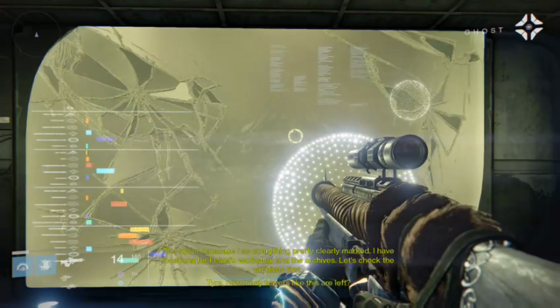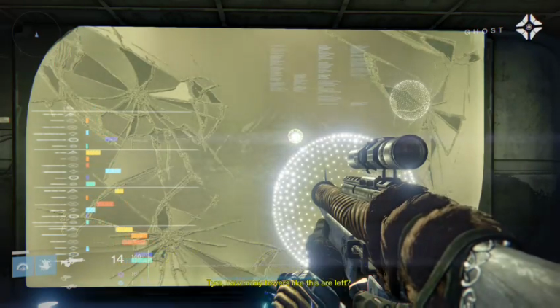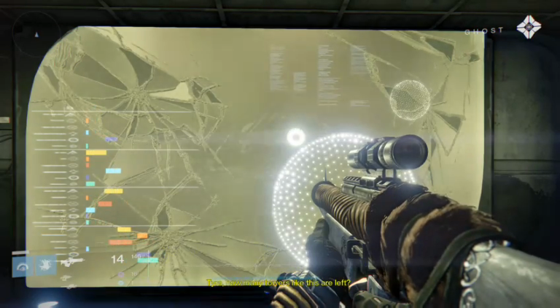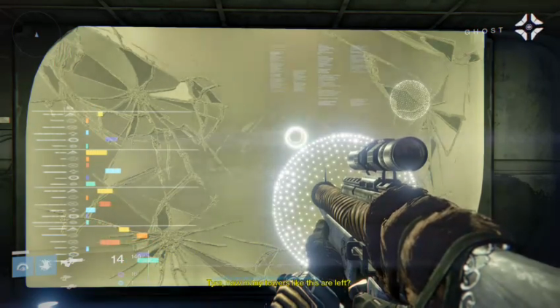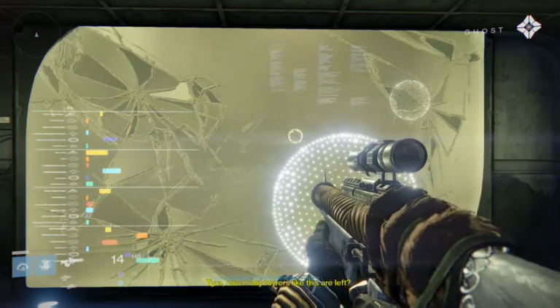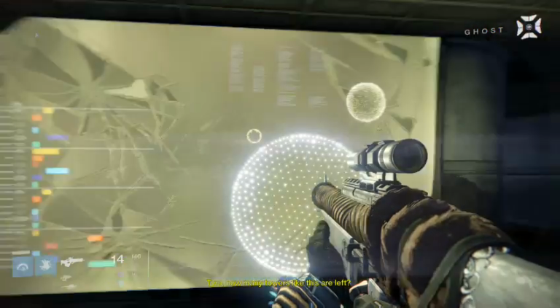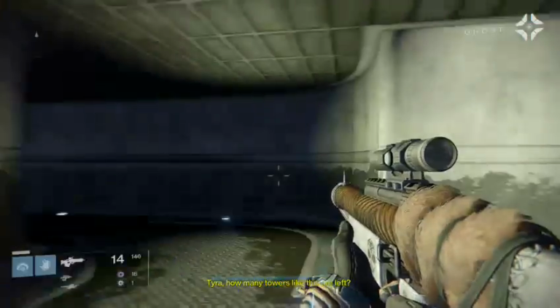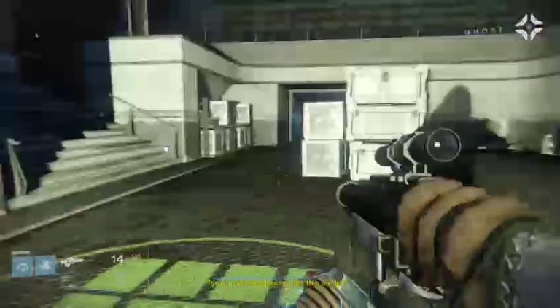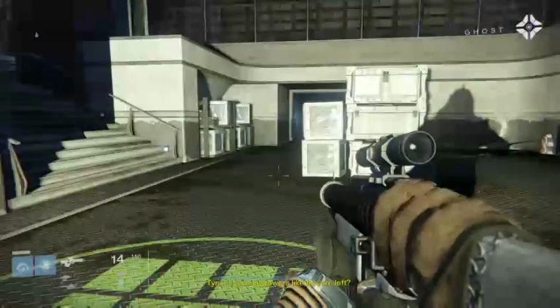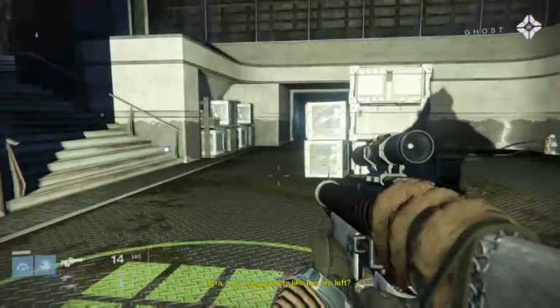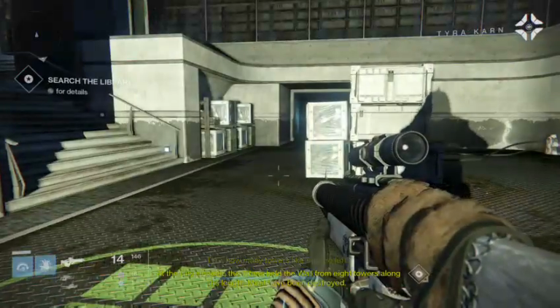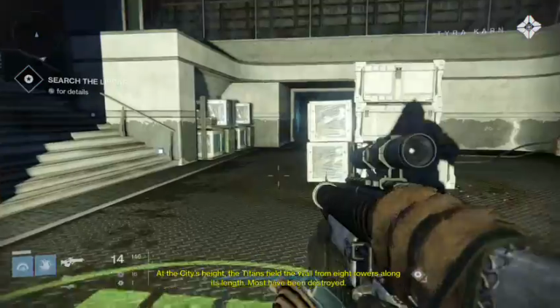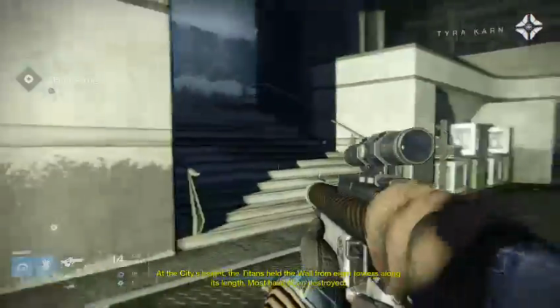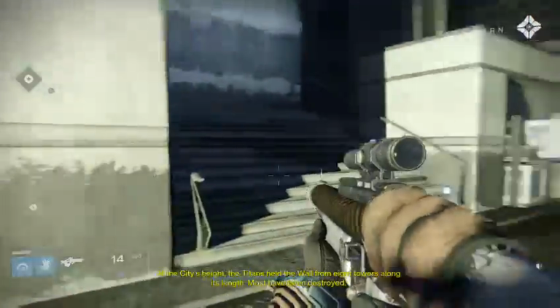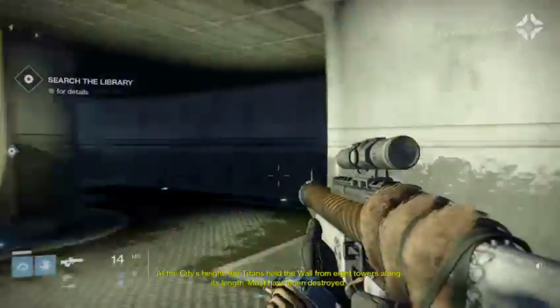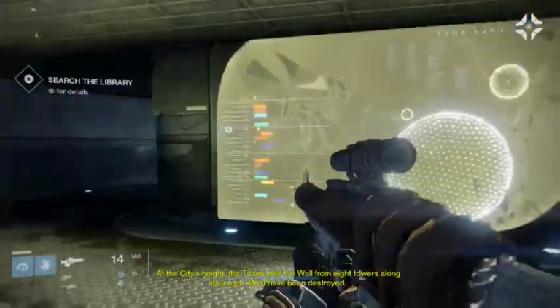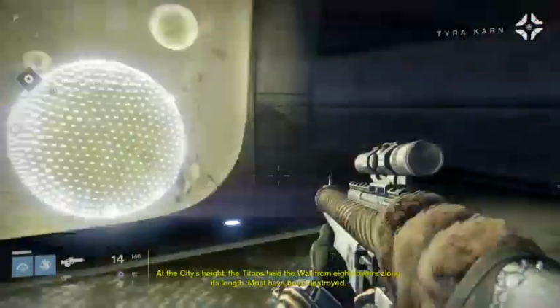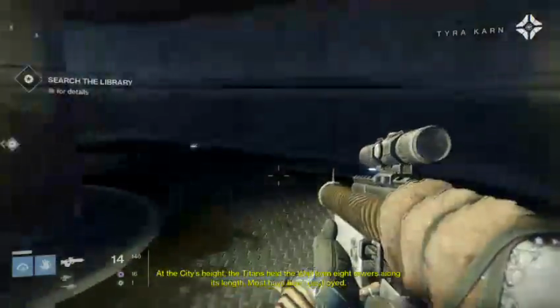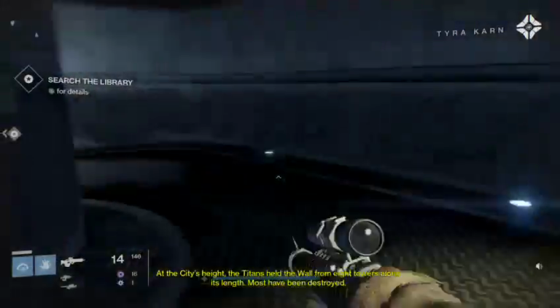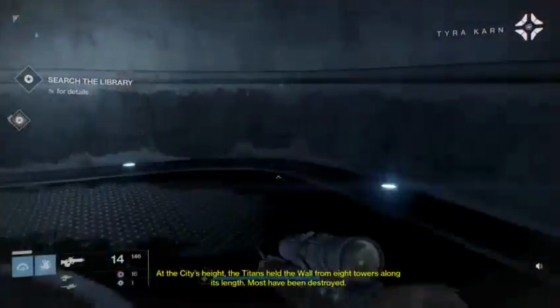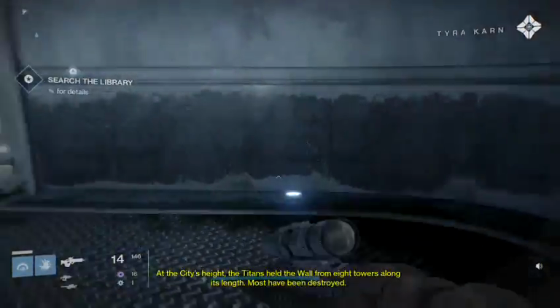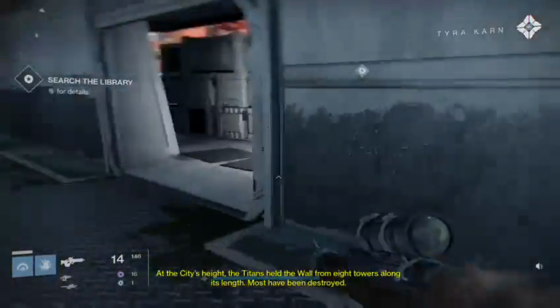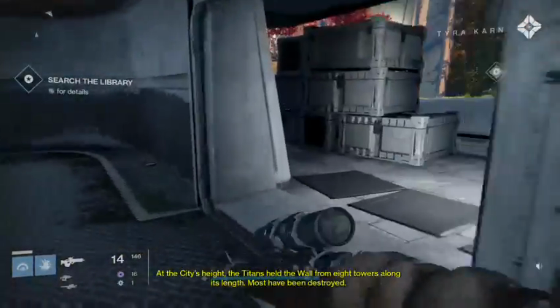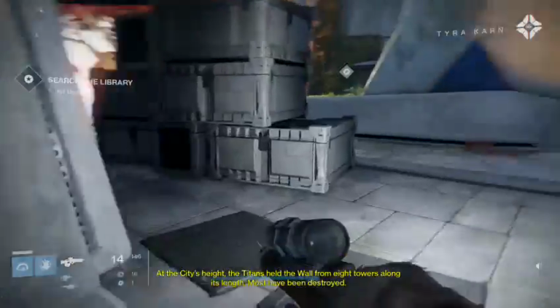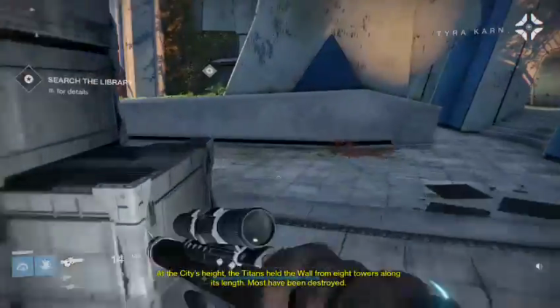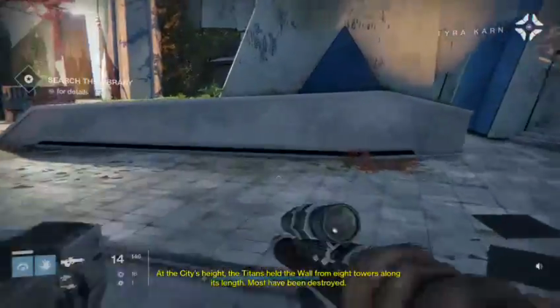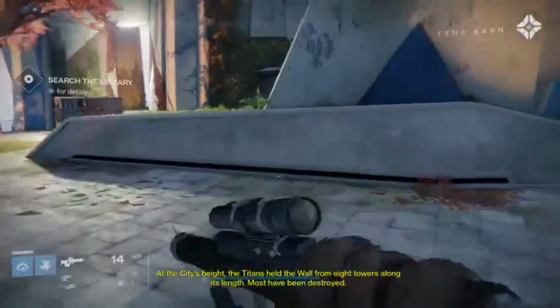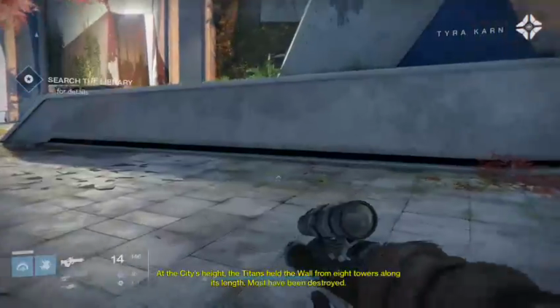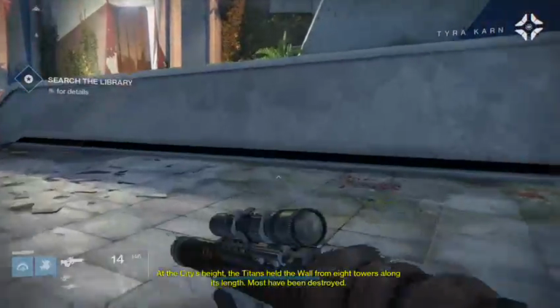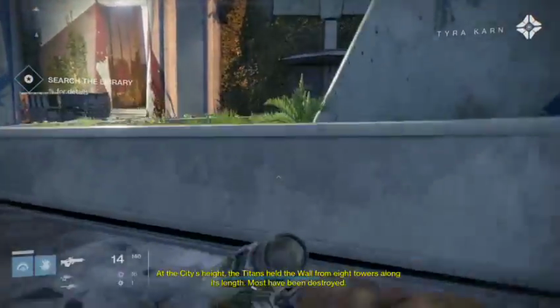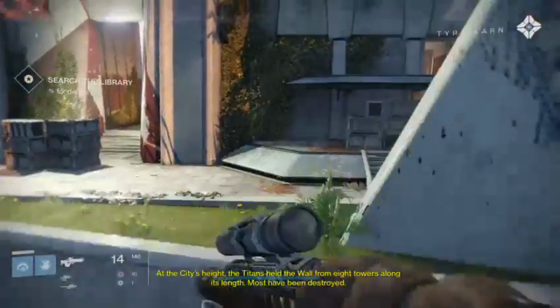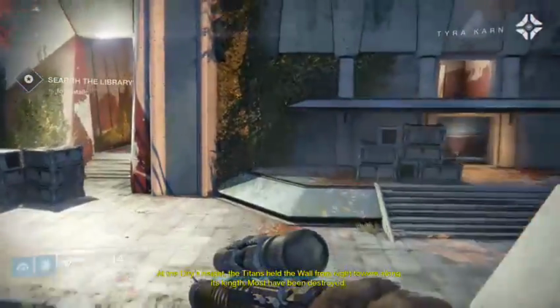Tyra, how many towers like this are left? At the city's height, the Titans held the wall of eight towers along its length. Most have been destroyed.